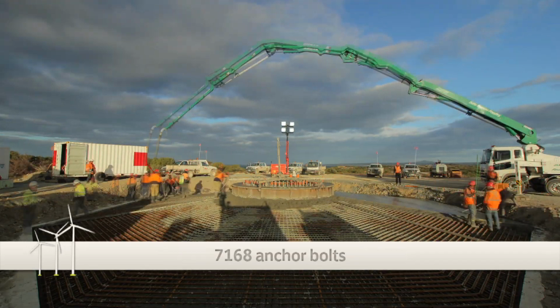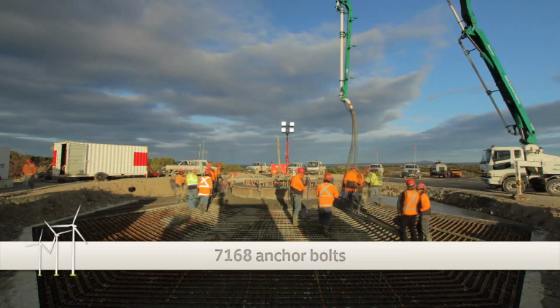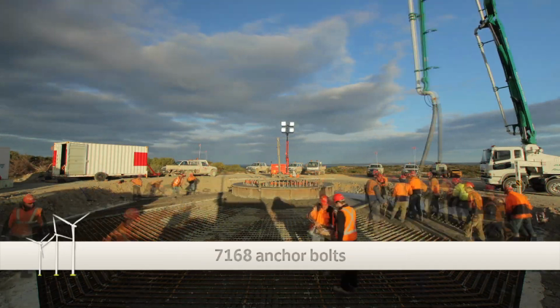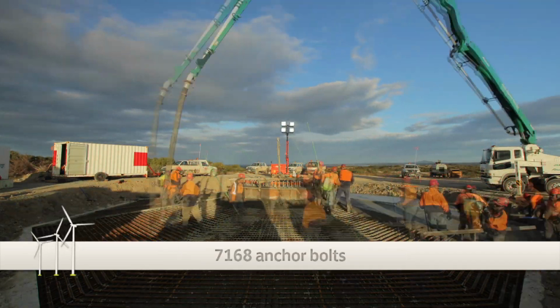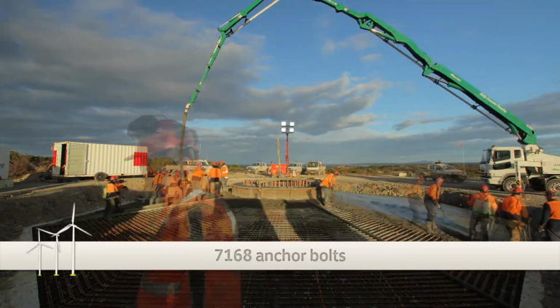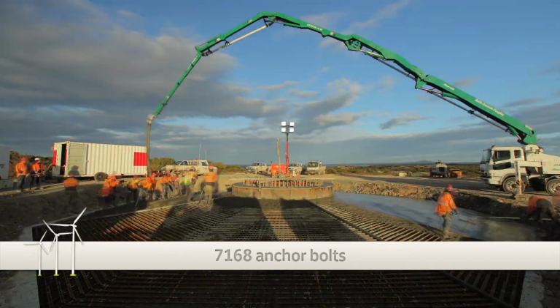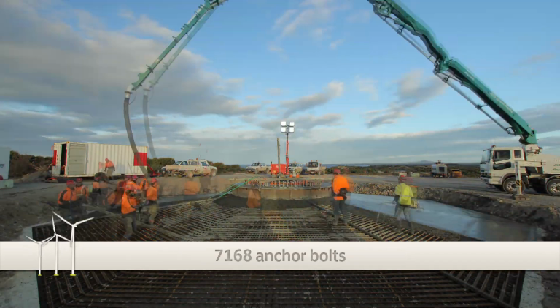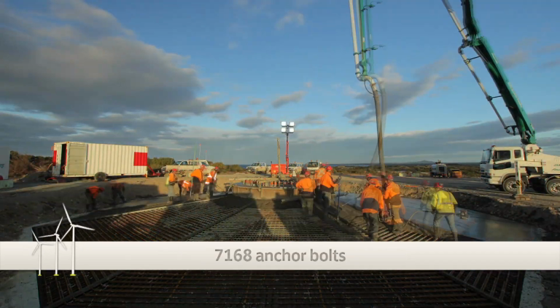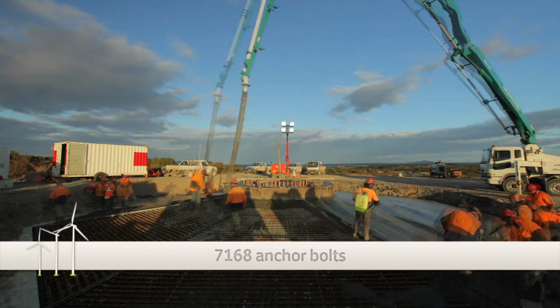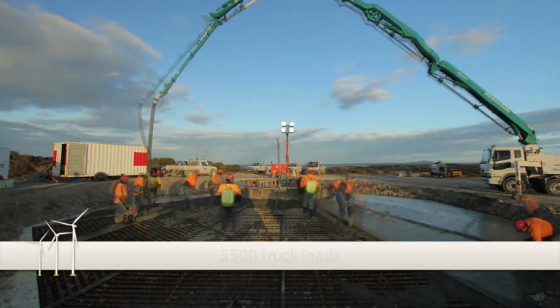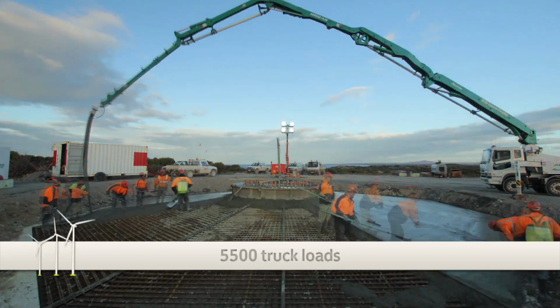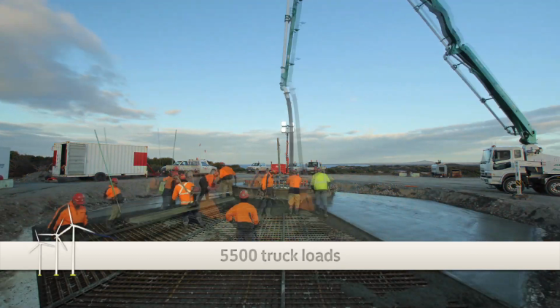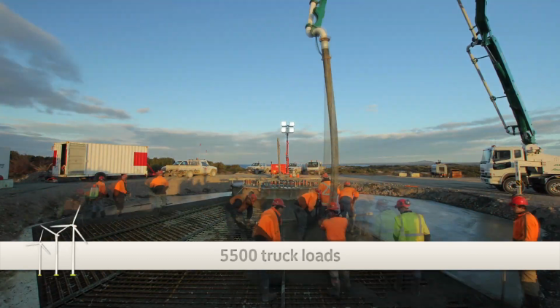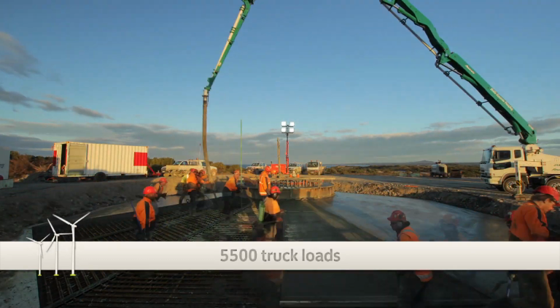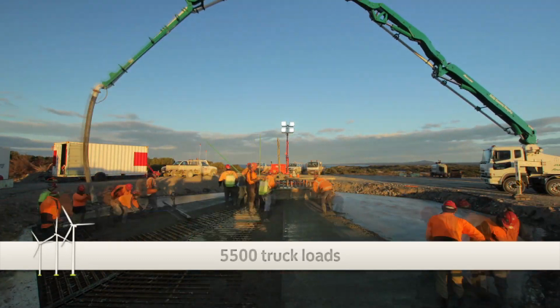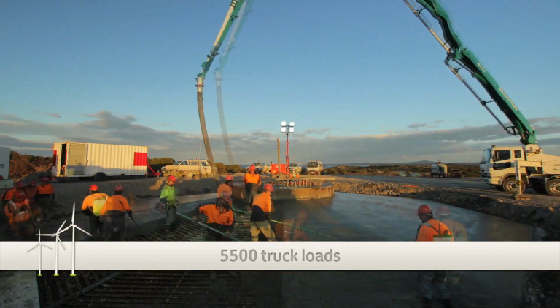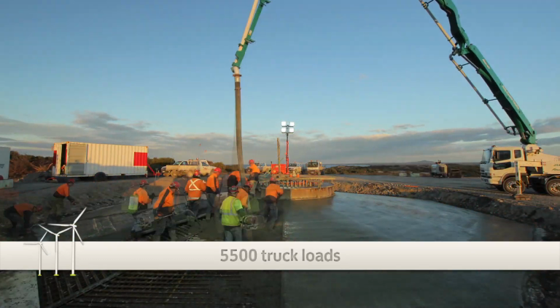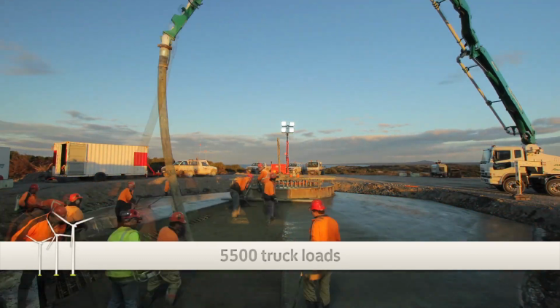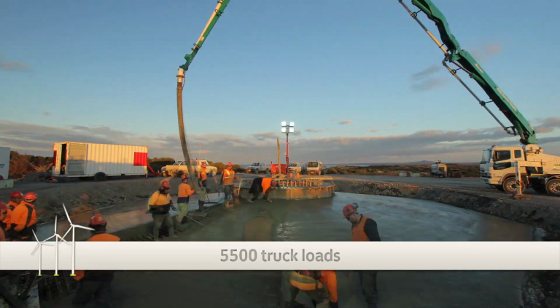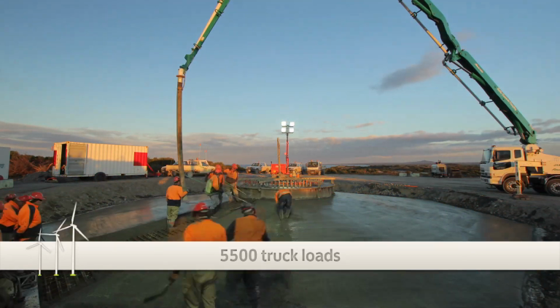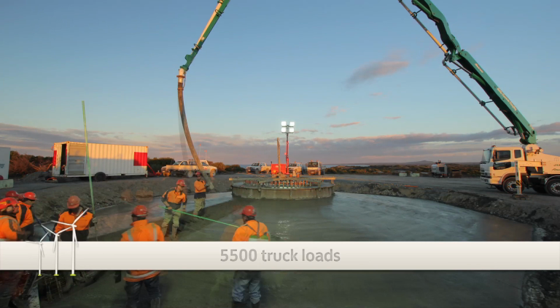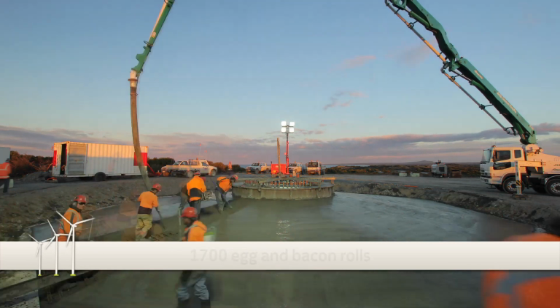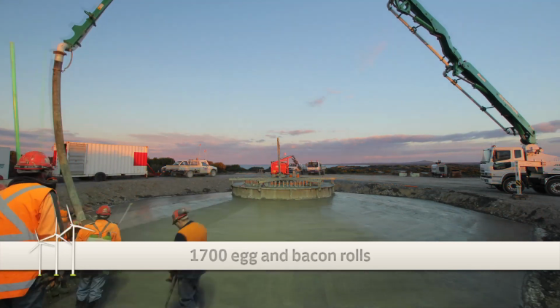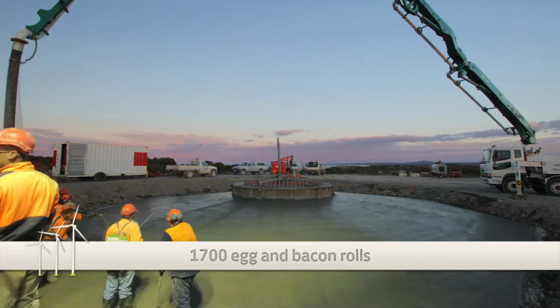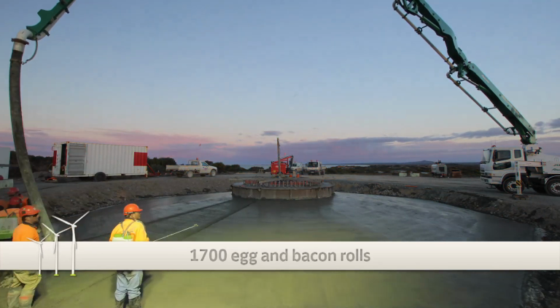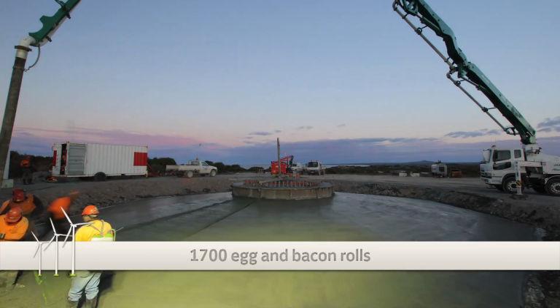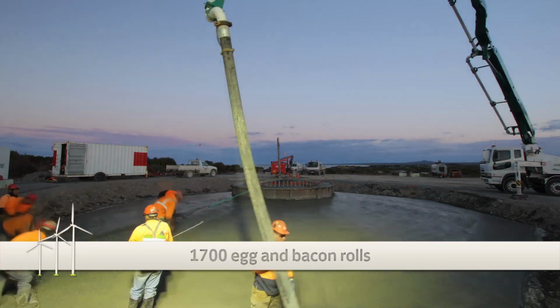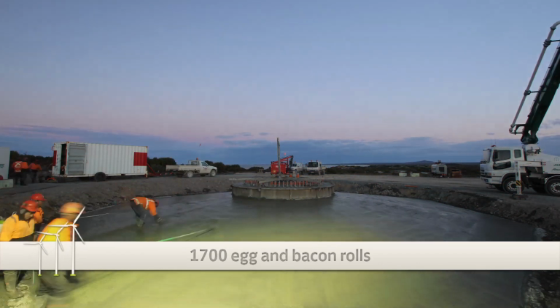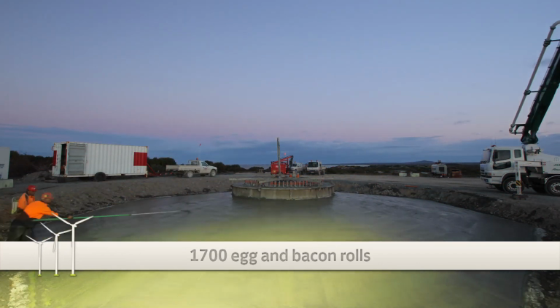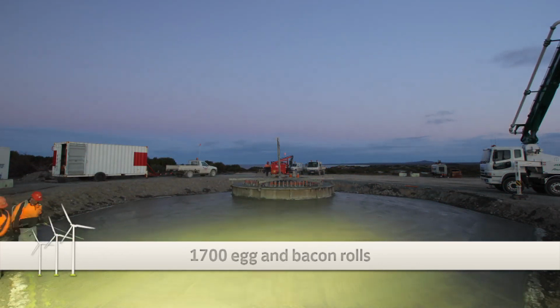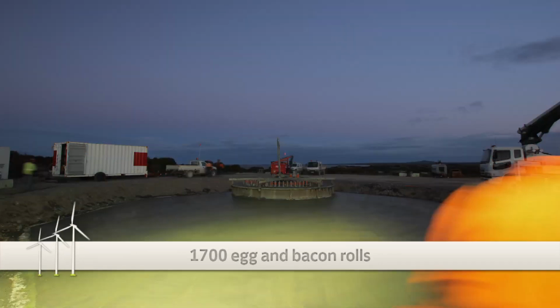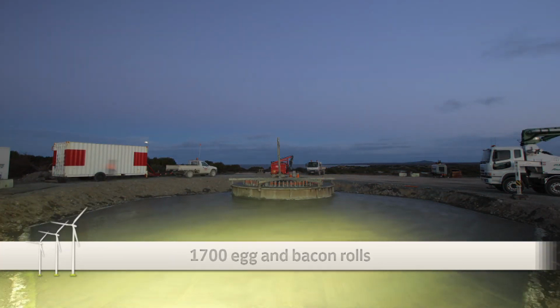Now inside those foundations there's a total of 3,600 tonnes of reinforcement steel, 7,000 odd anchor bolts — all totalling up to about 5,500 truckloads of concrete and steel delivery.